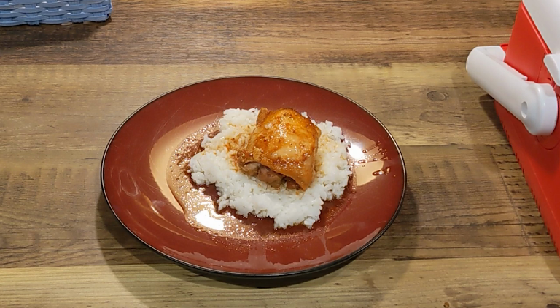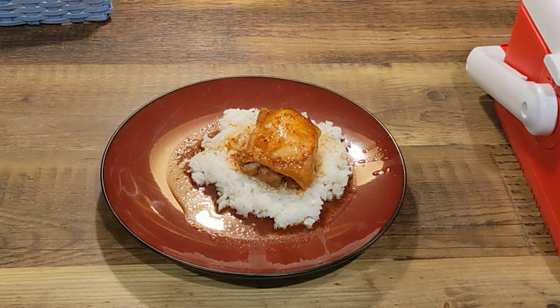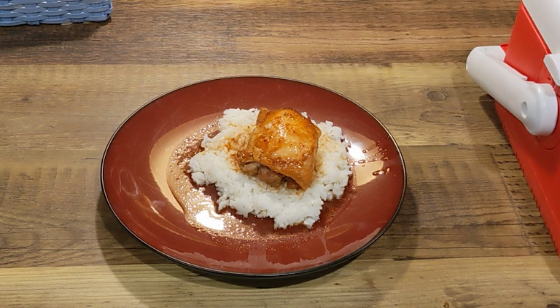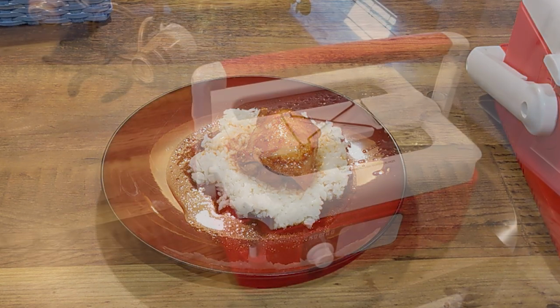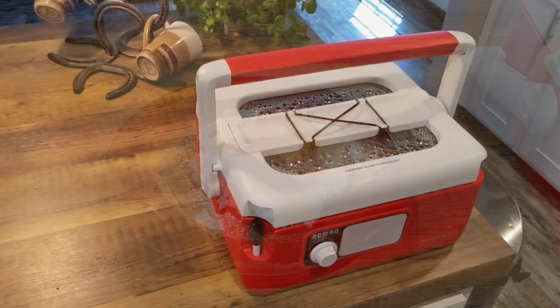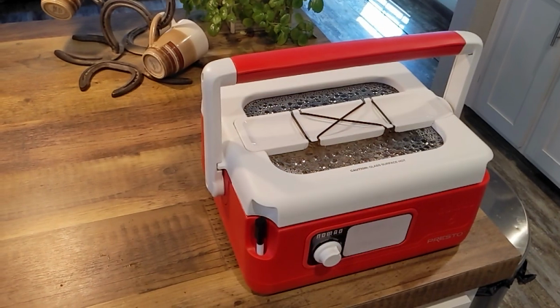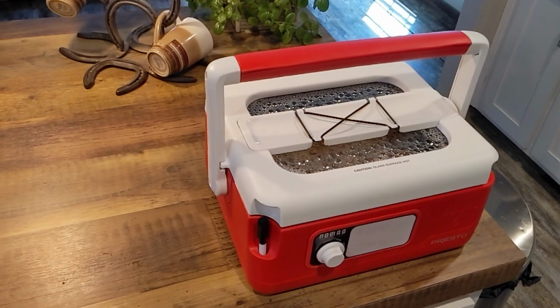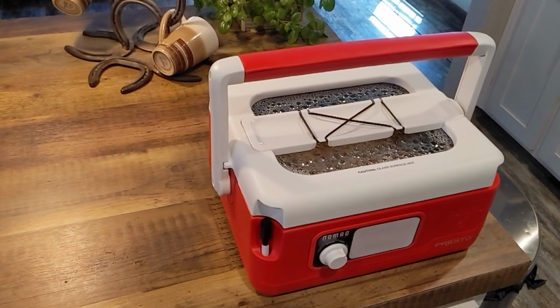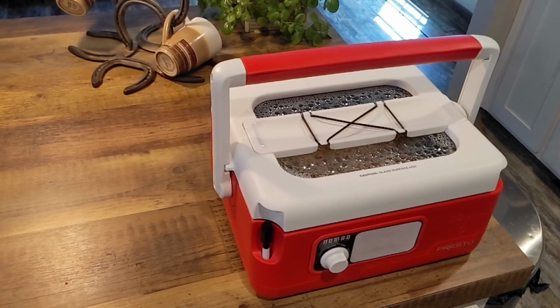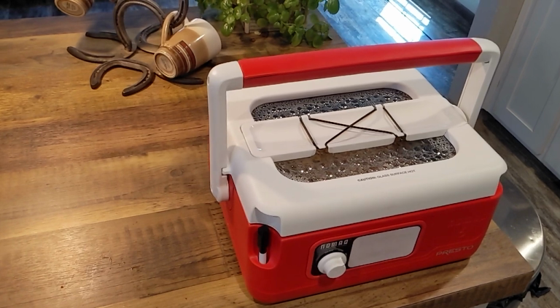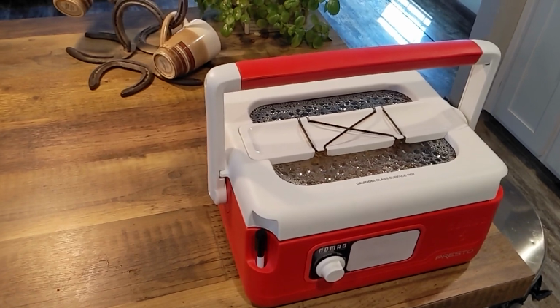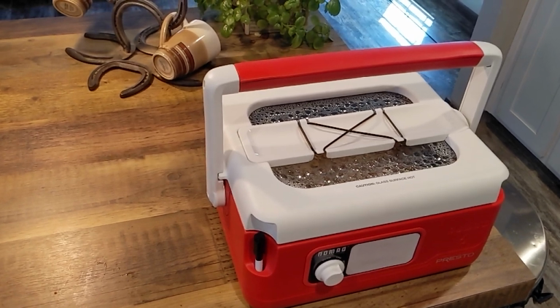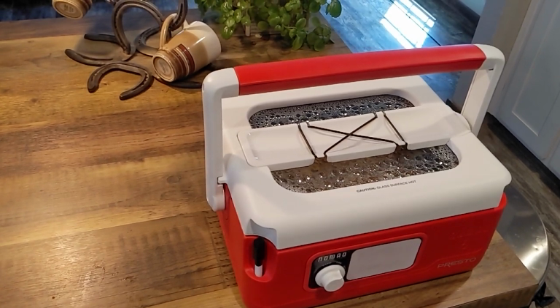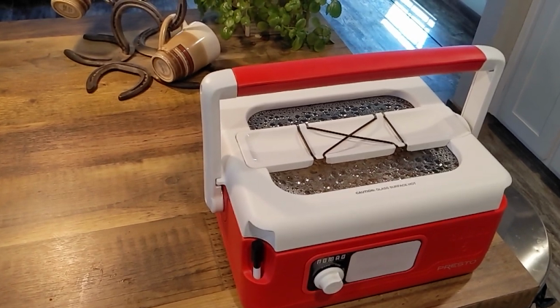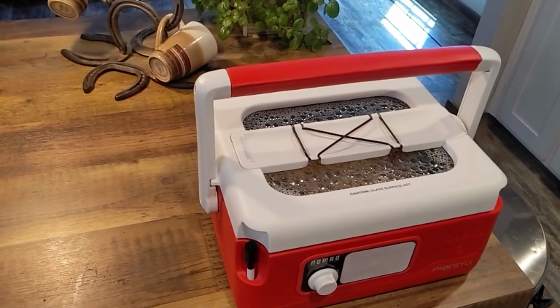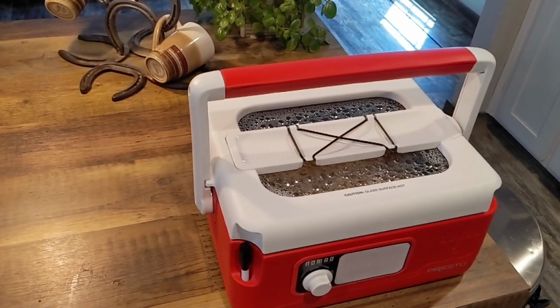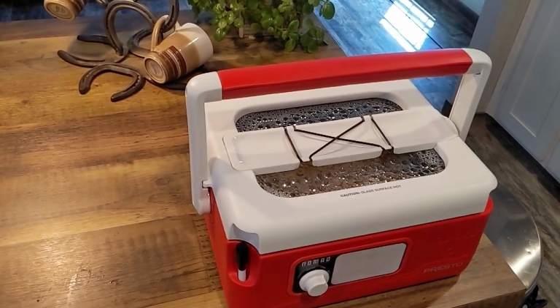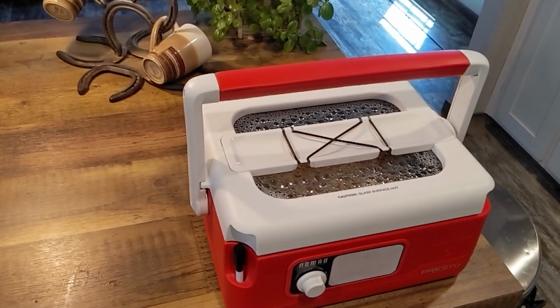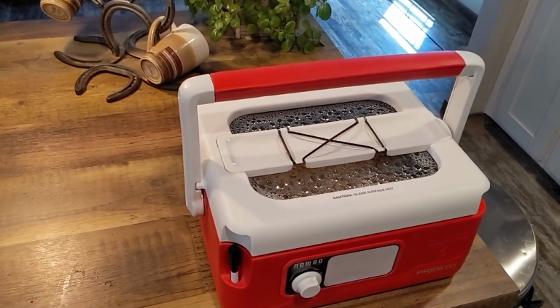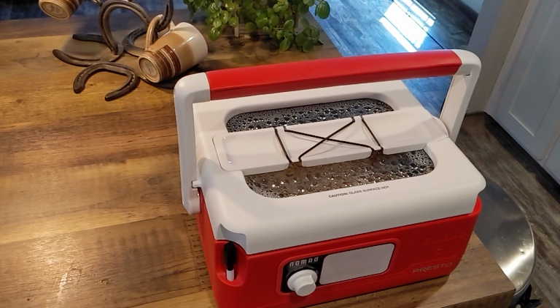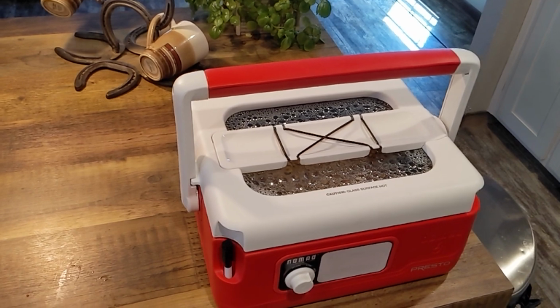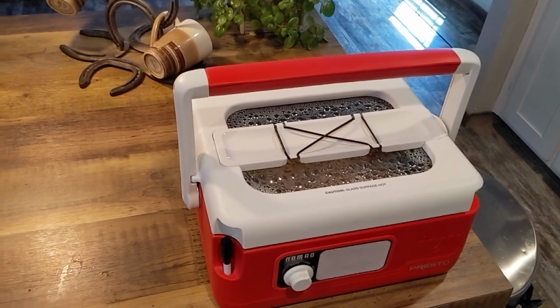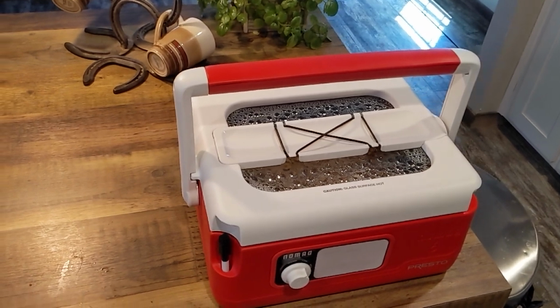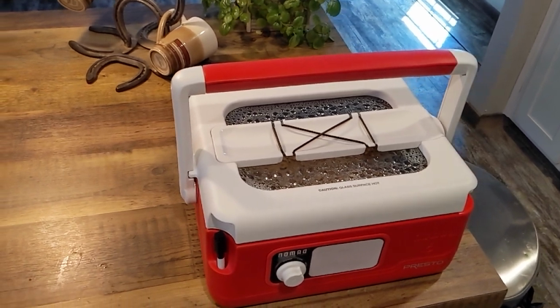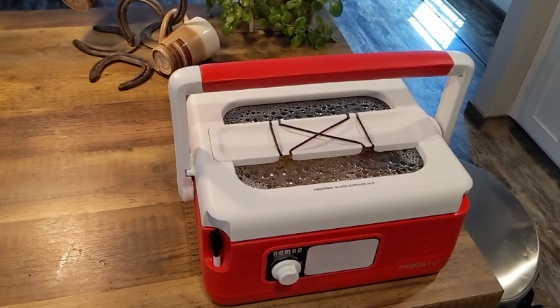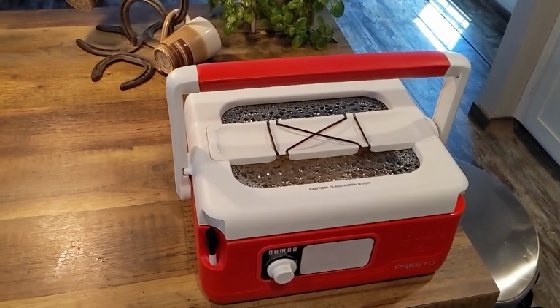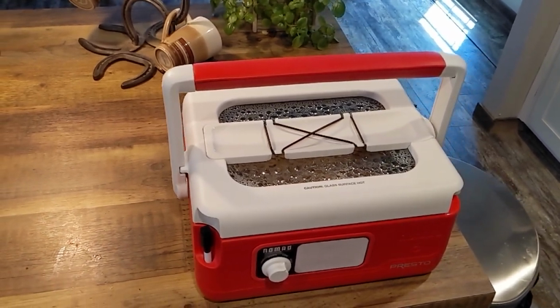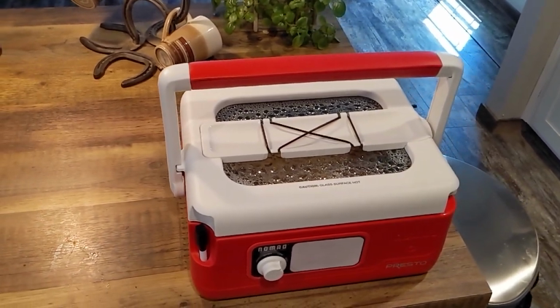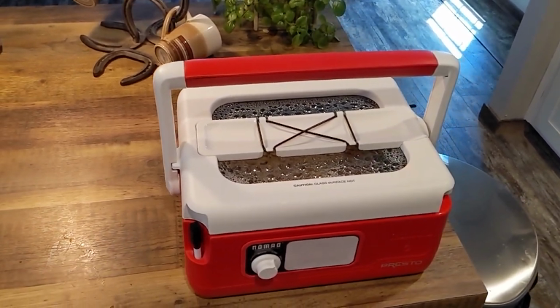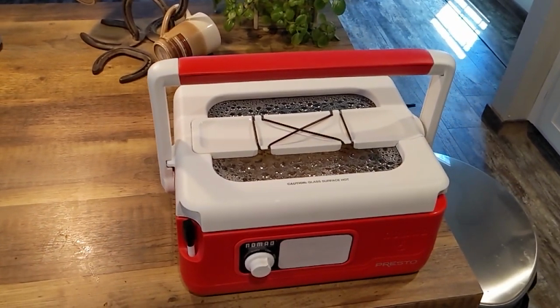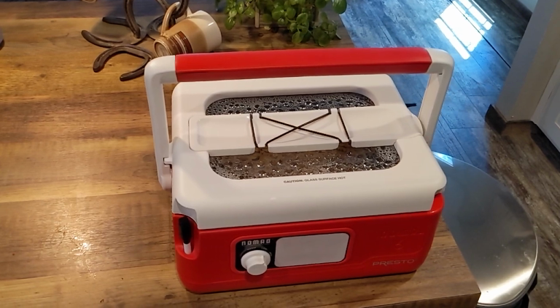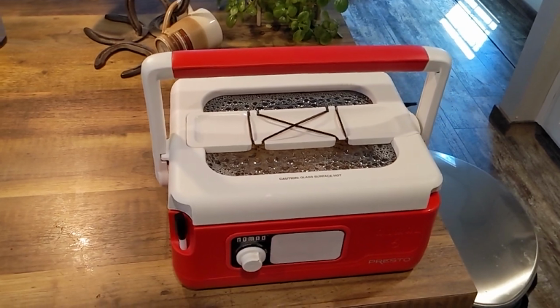In conclusion, the Presto Nomad slow cooker is a fantastic gadget for any home cook. It's versatile, portable, and designed to make your cooking experience as convenient as possible, with its large capacity, wide temperature range, and unique features.